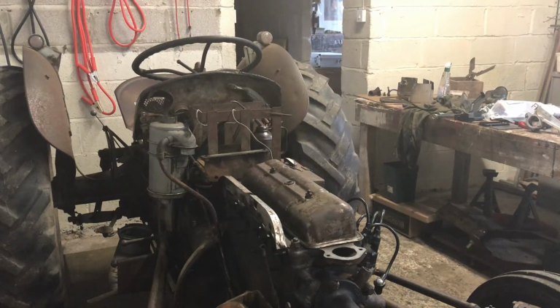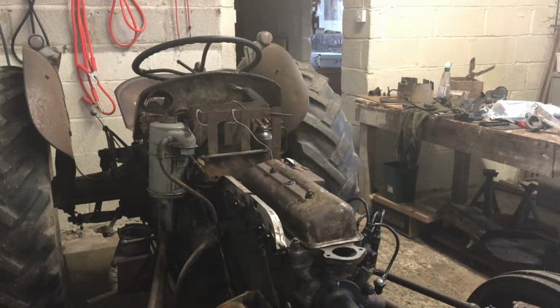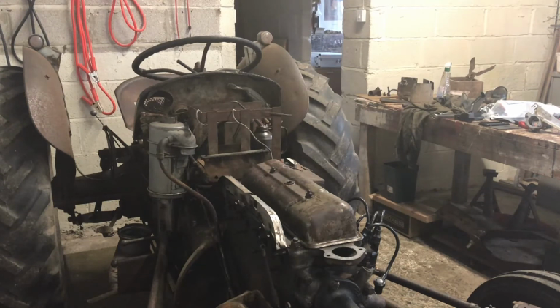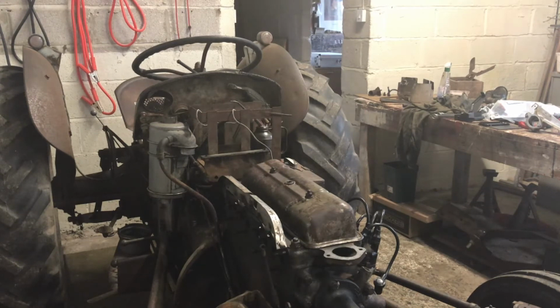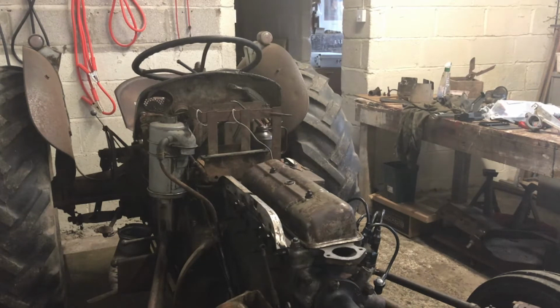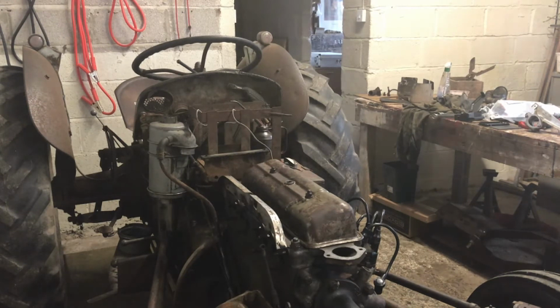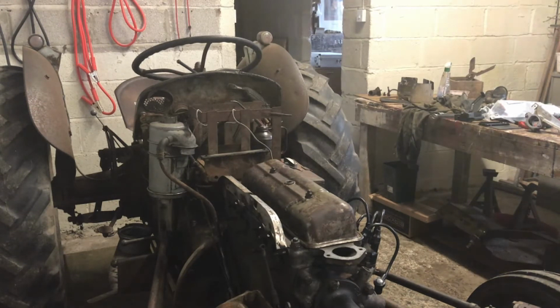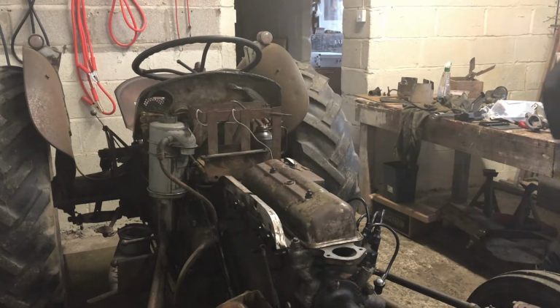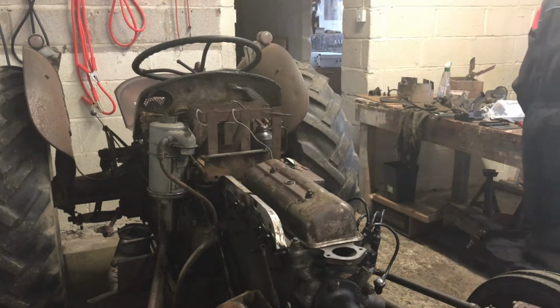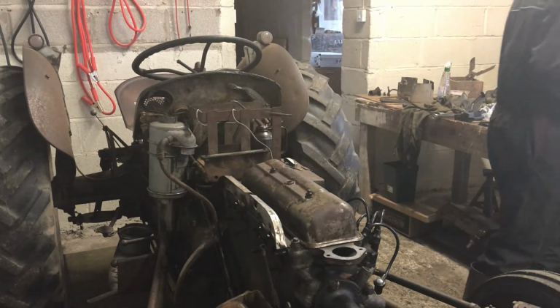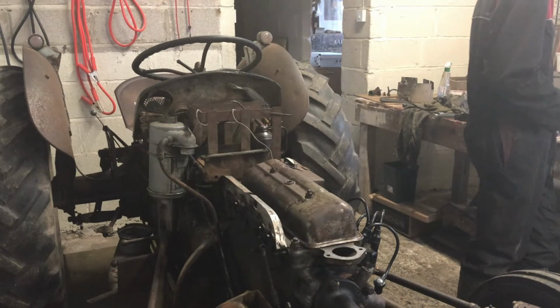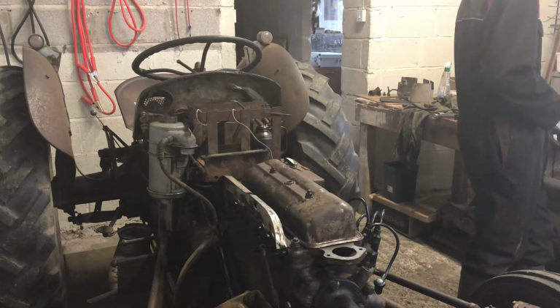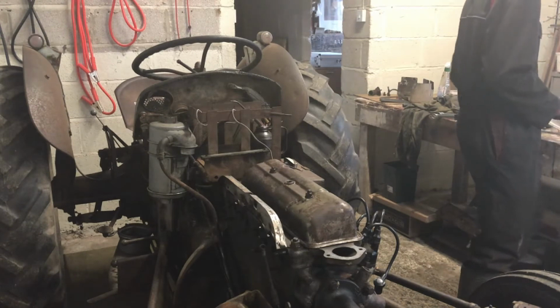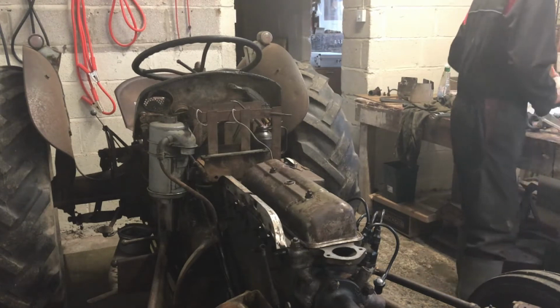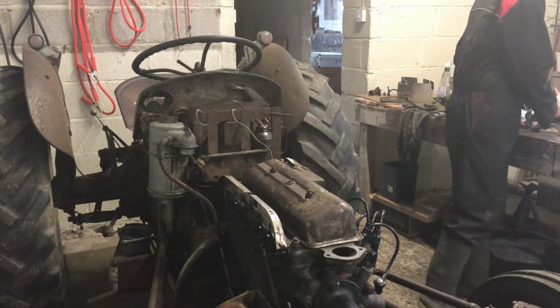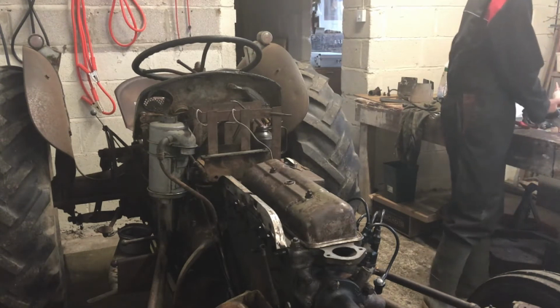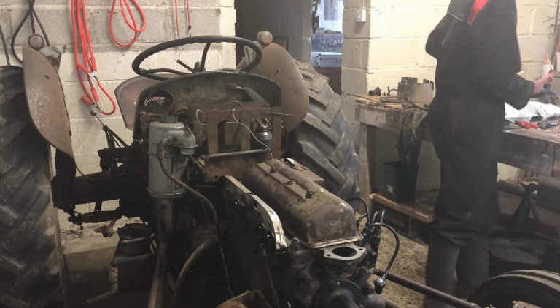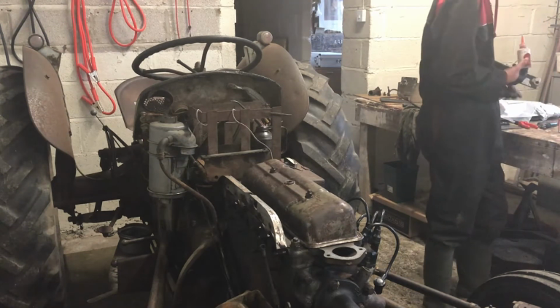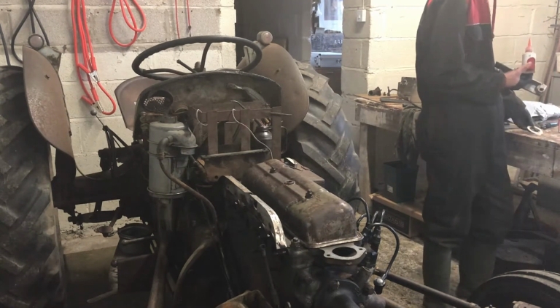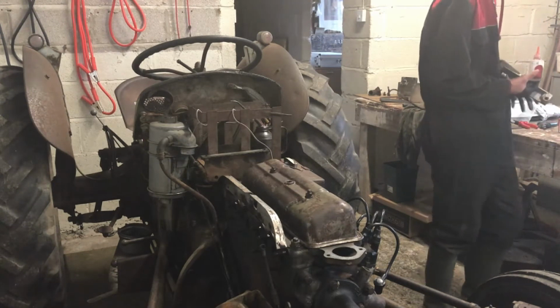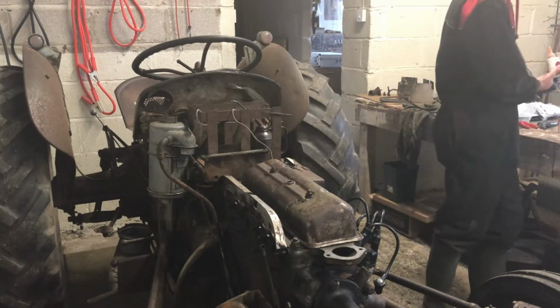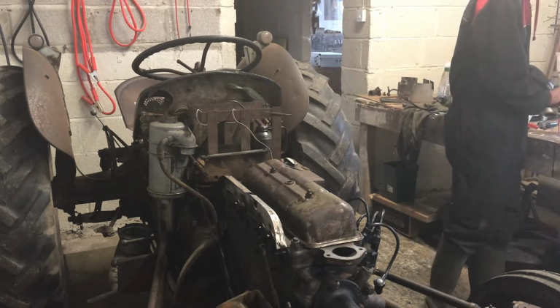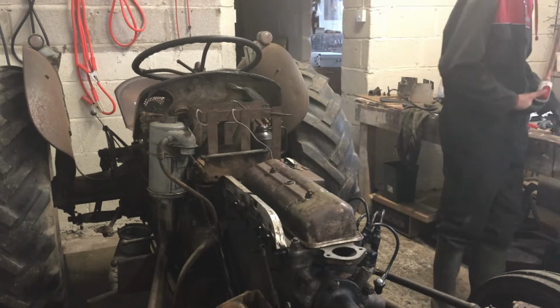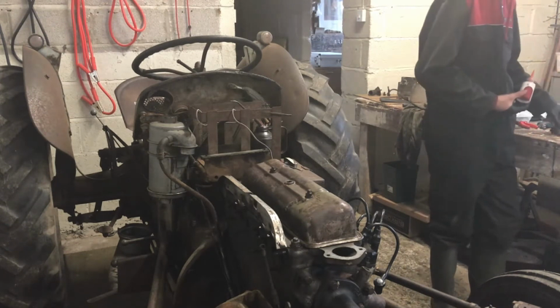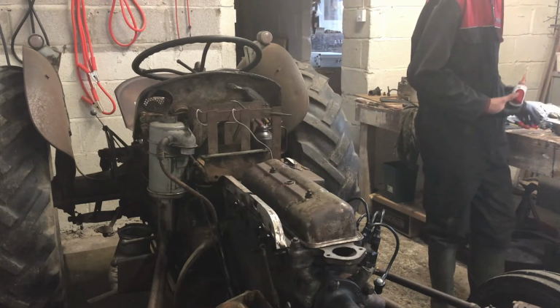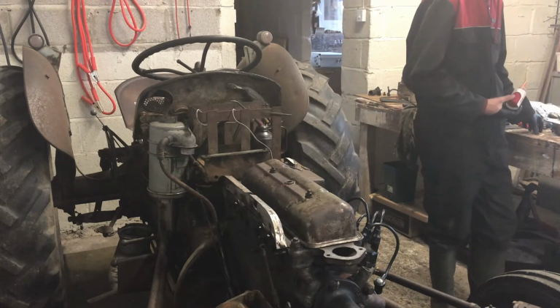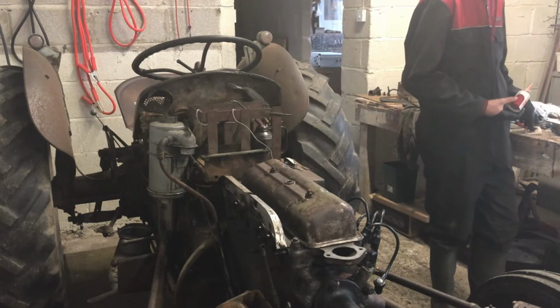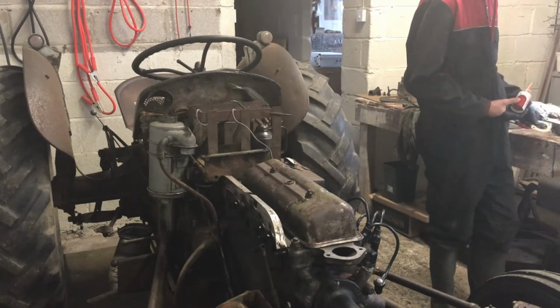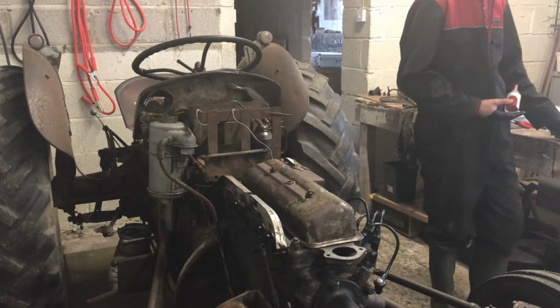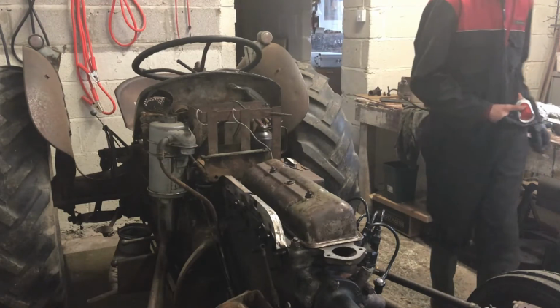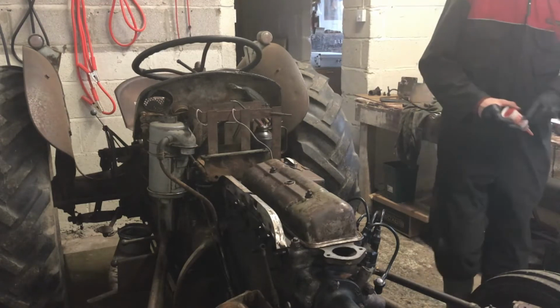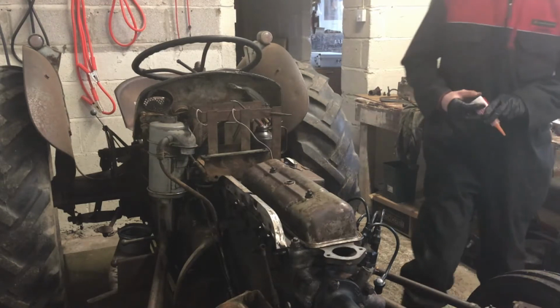This is episode 5 of my T20 rebuild. I'm just starting to put the cooling system back together. I'm going to start by putting the thermostat housing on — the aluminium one.